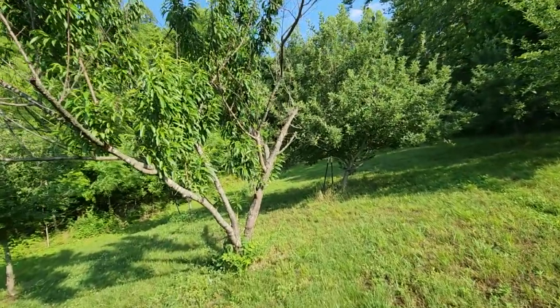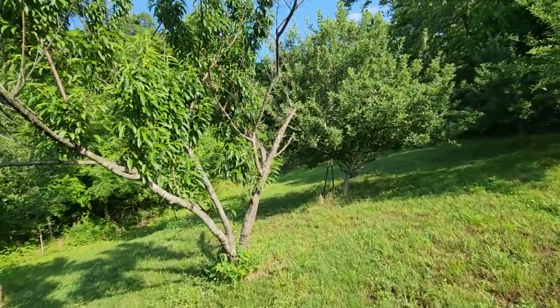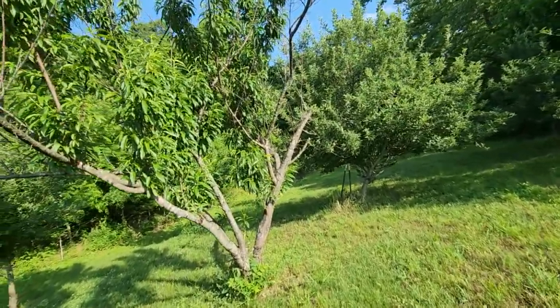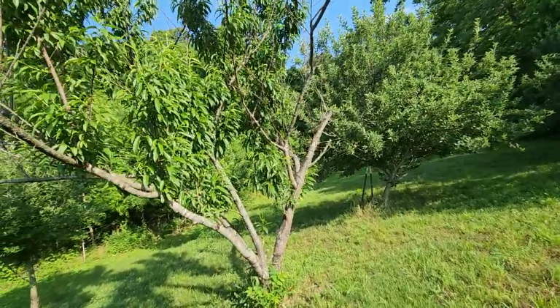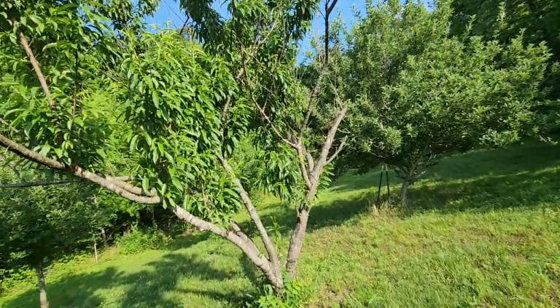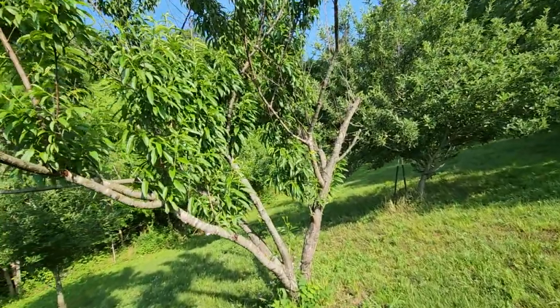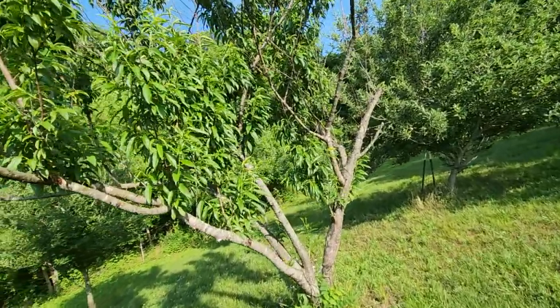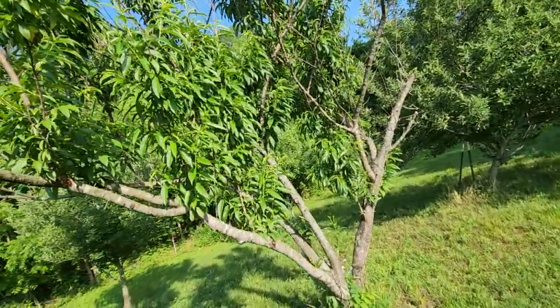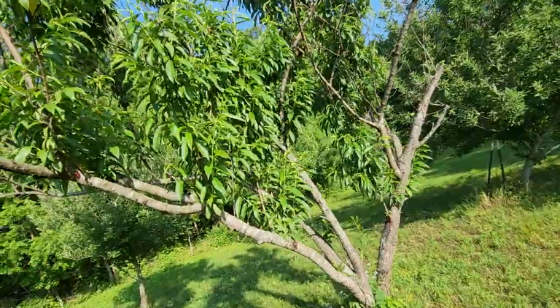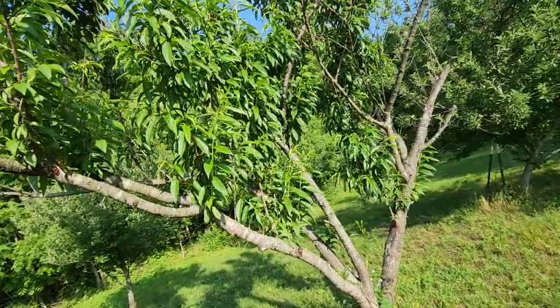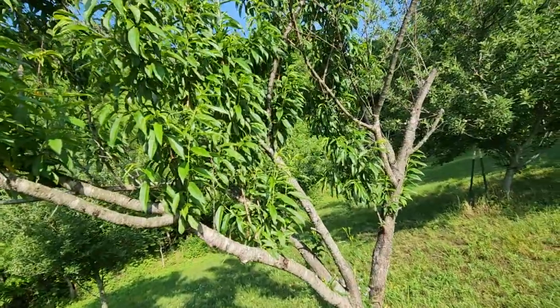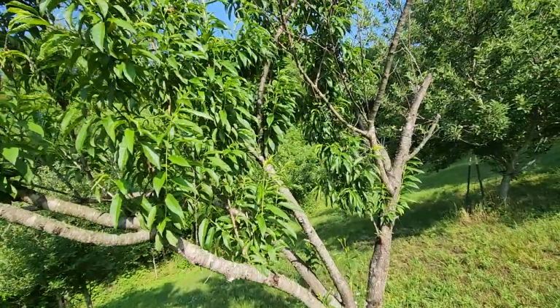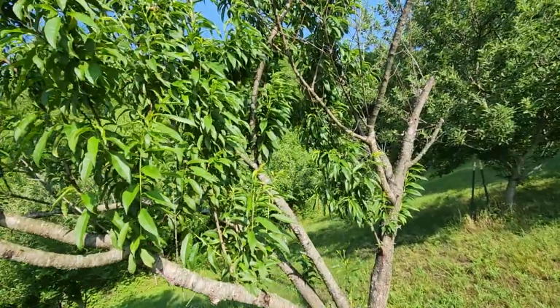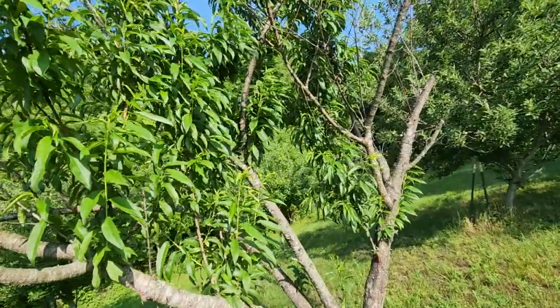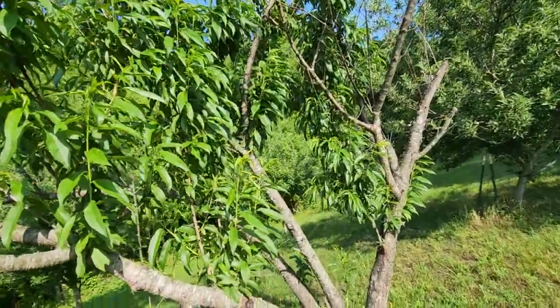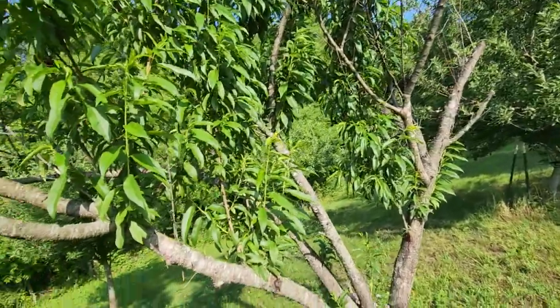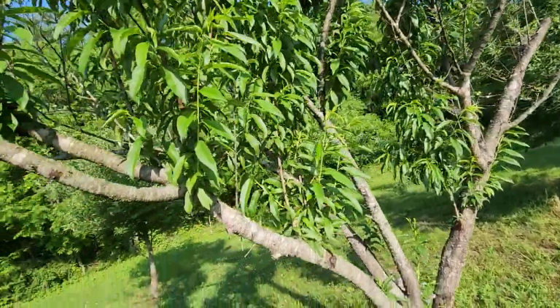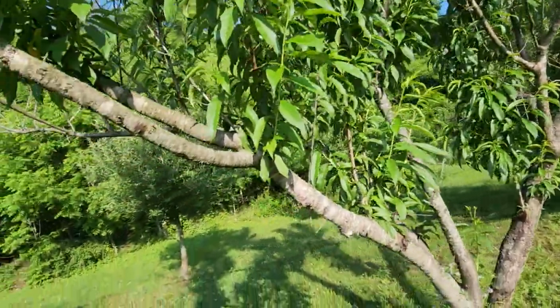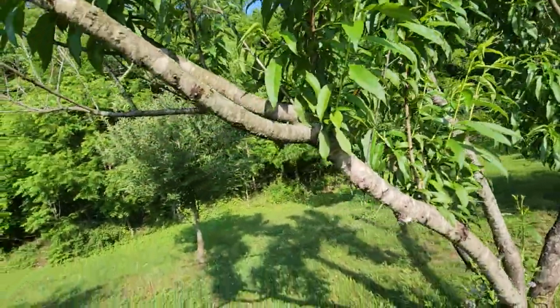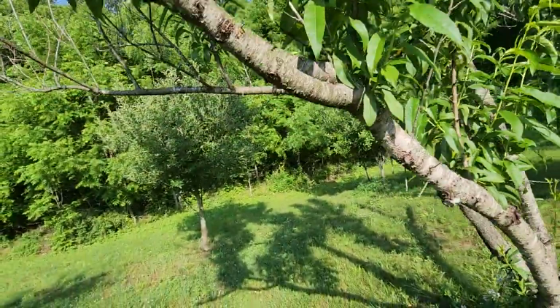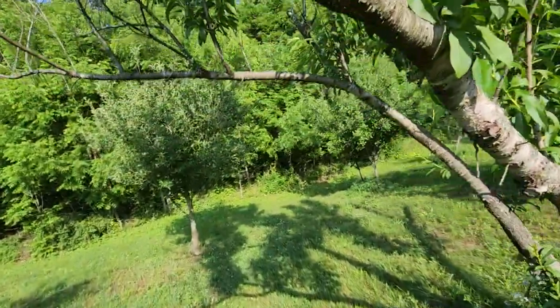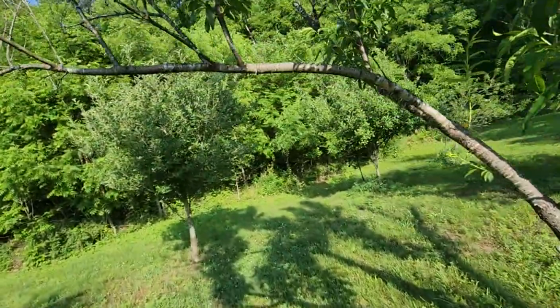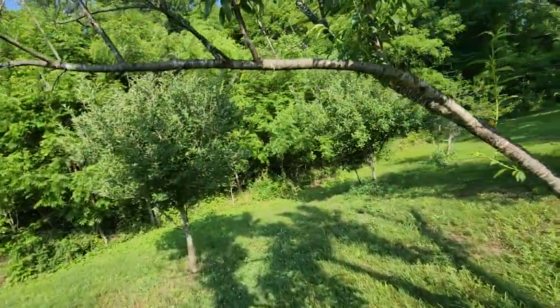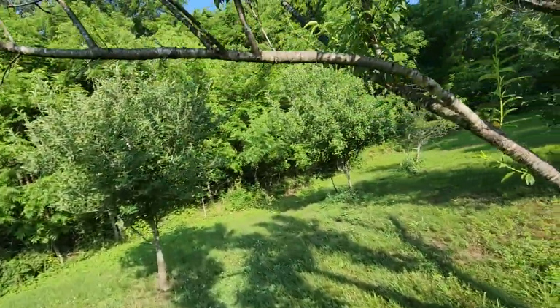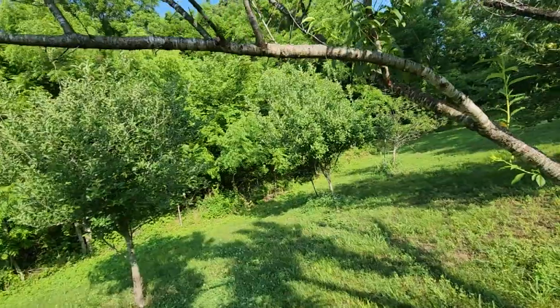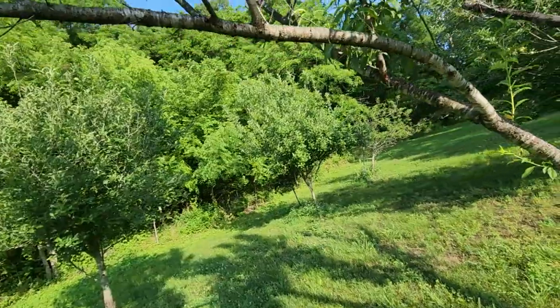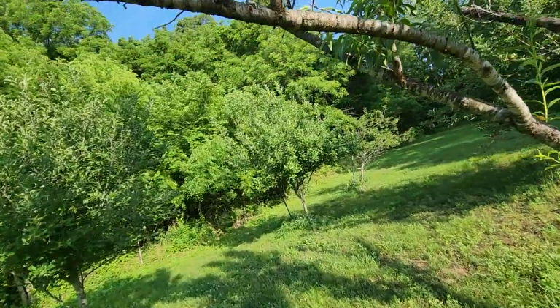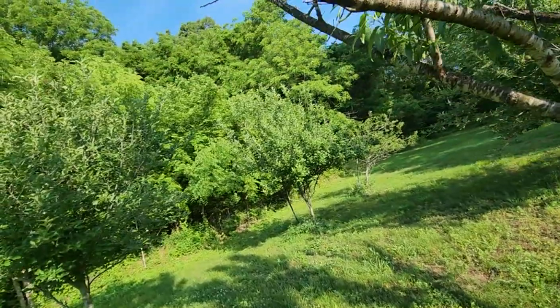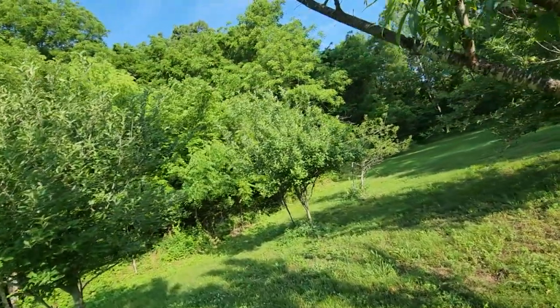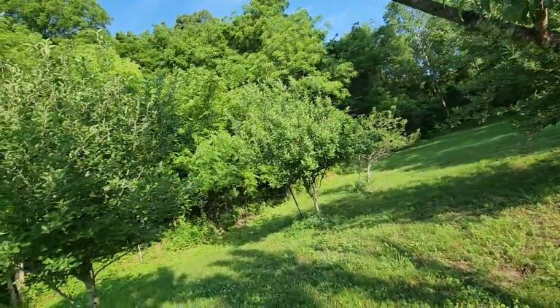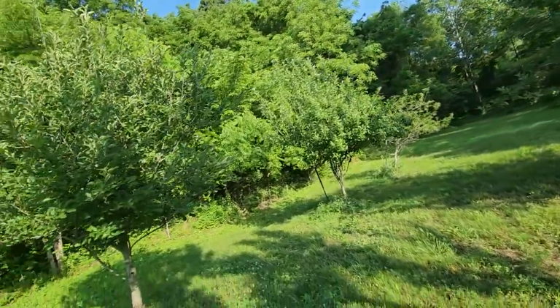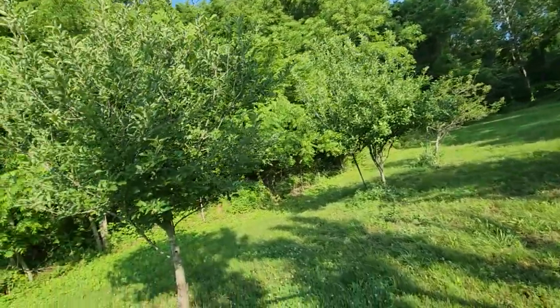This old fig tree here — I do not see a single fig on it. What is going on?